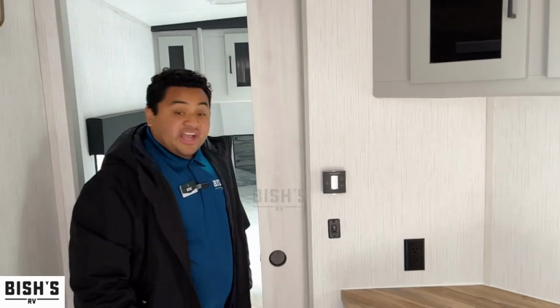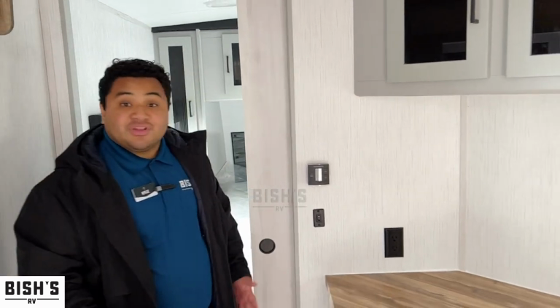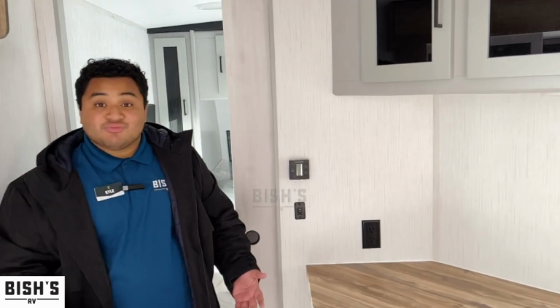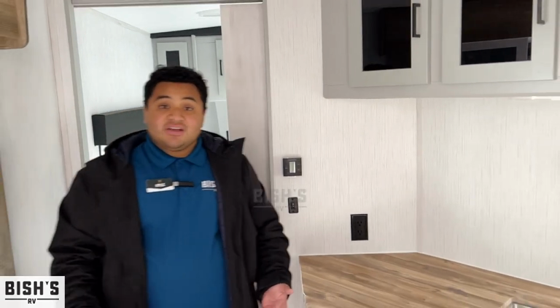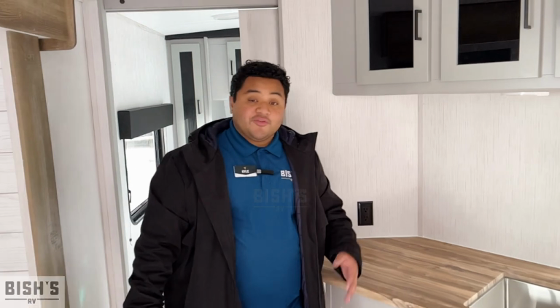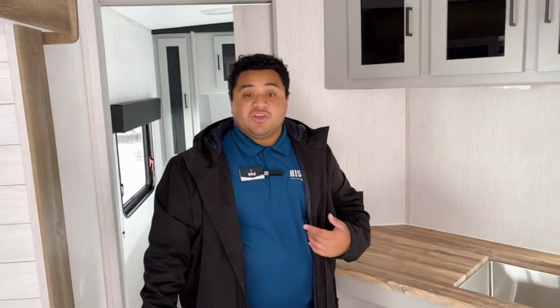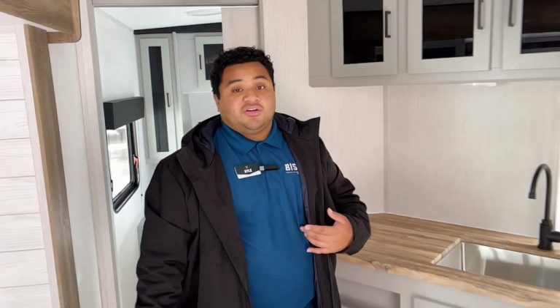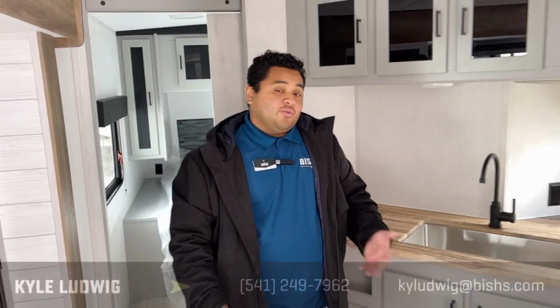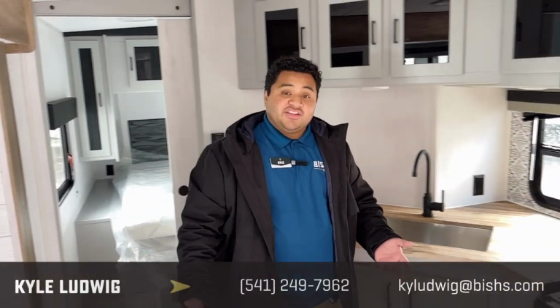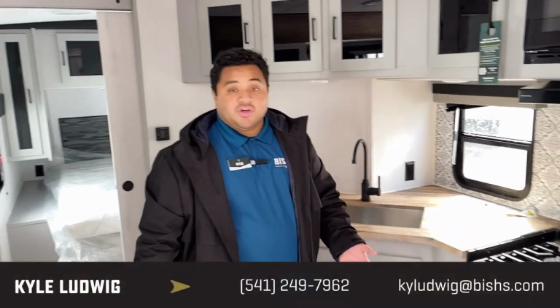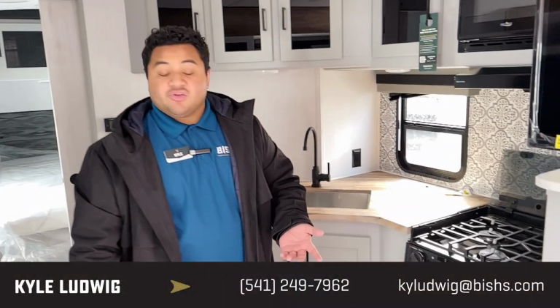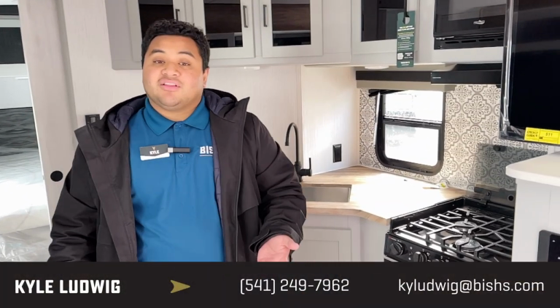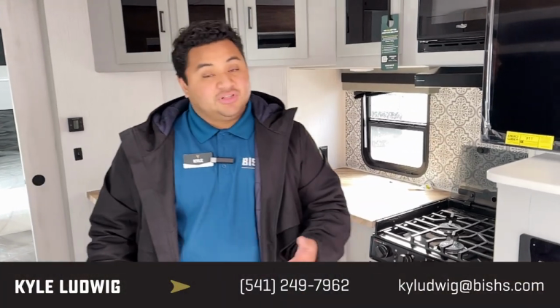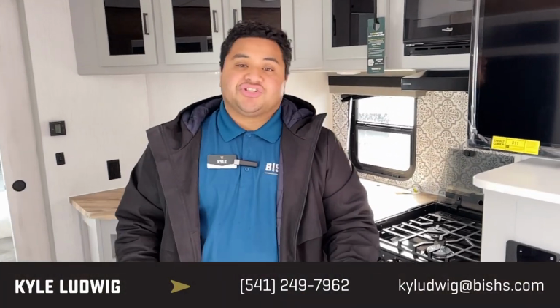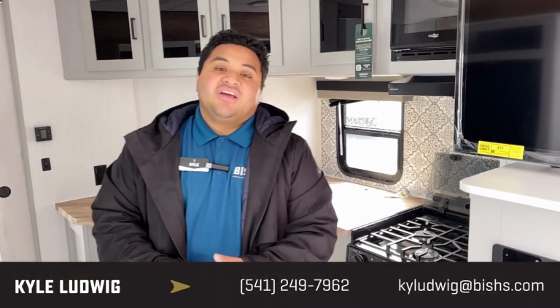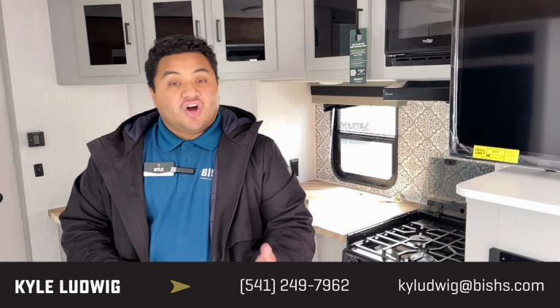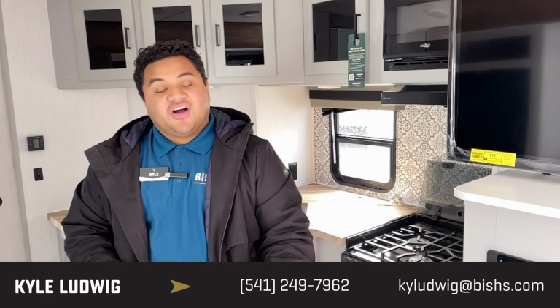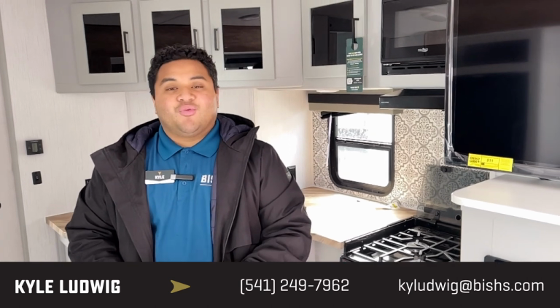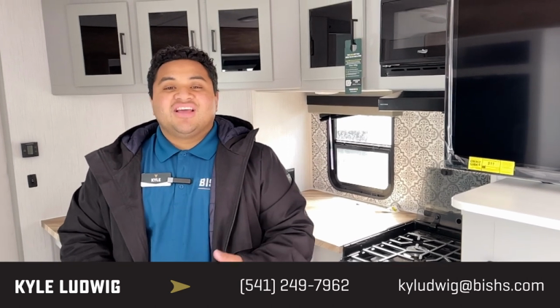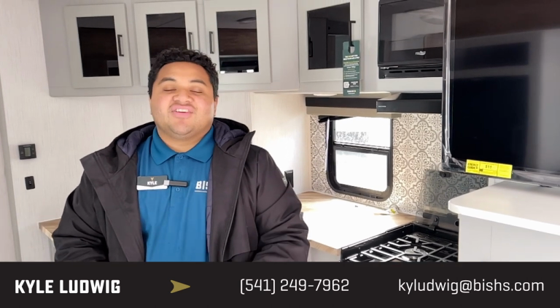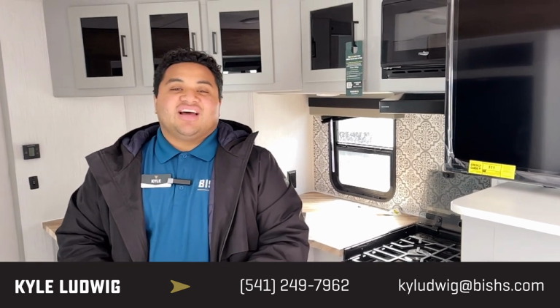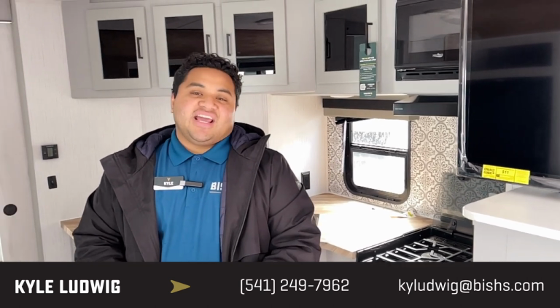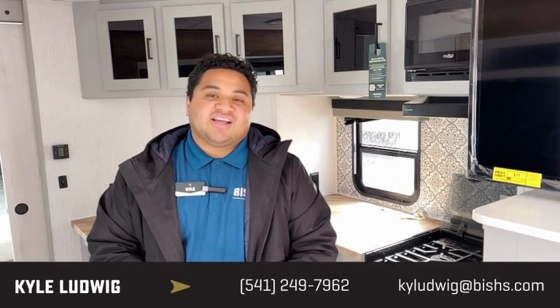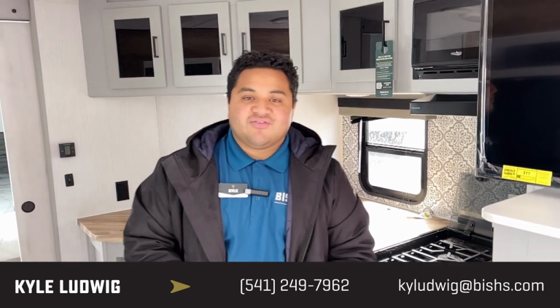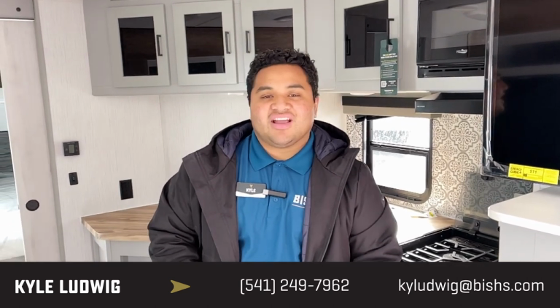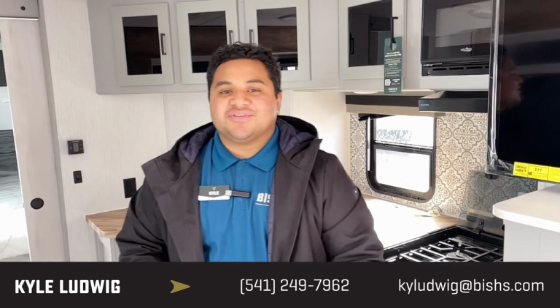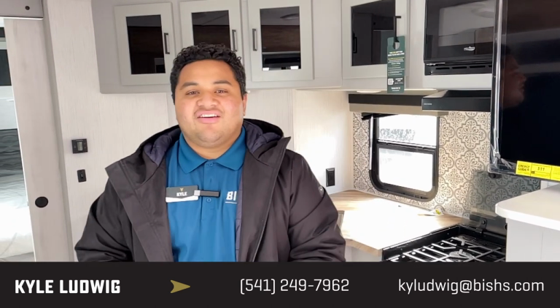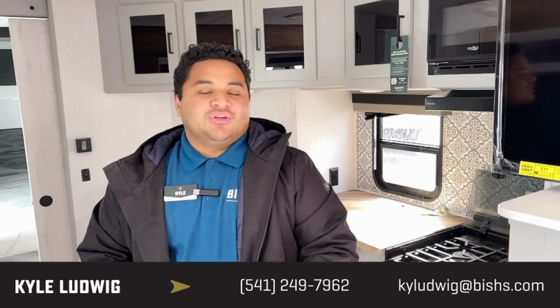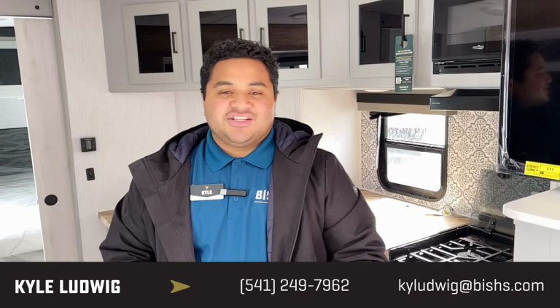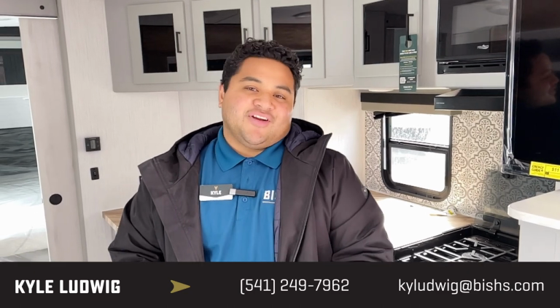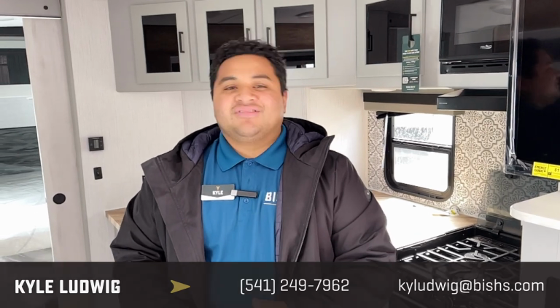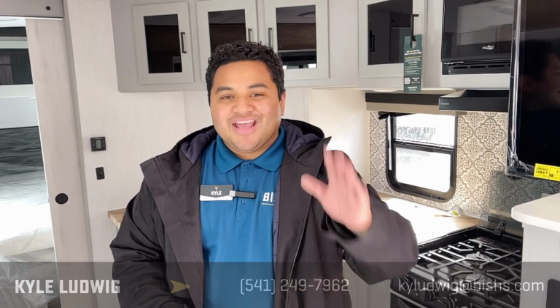Guys, if you like this rig, feel free to give me a call. If you want to see this one or any other ones on my lot, I would love to show you. Call me at 541-799-8794. My name is Kyle — would love to talk to you. Happy camping!